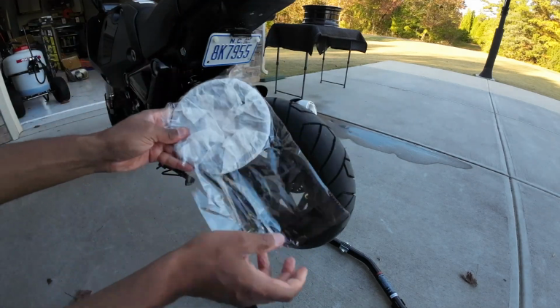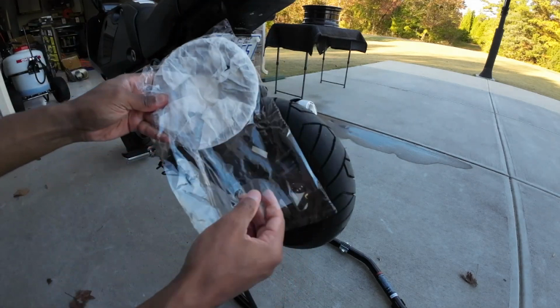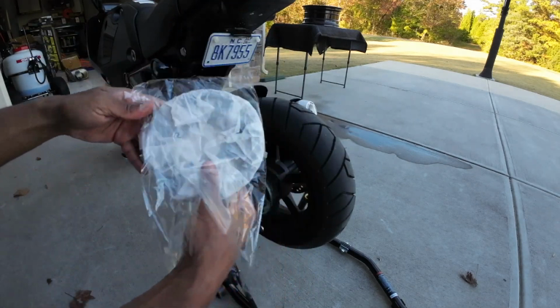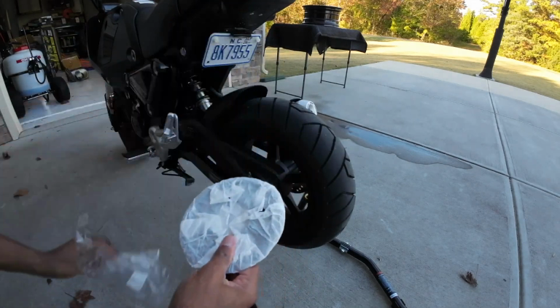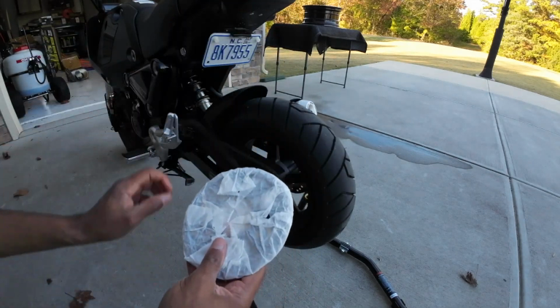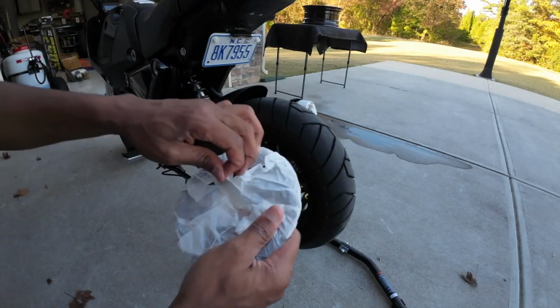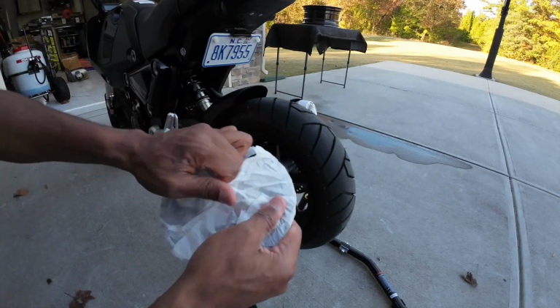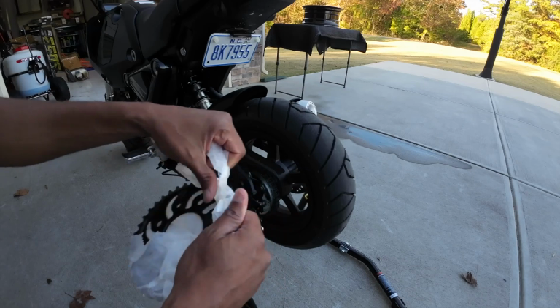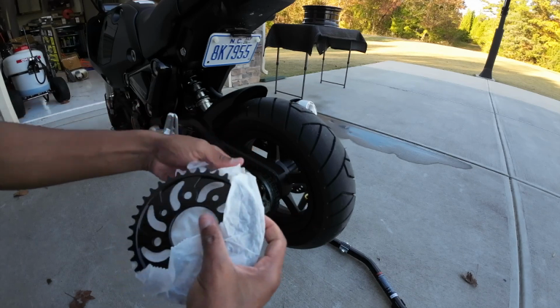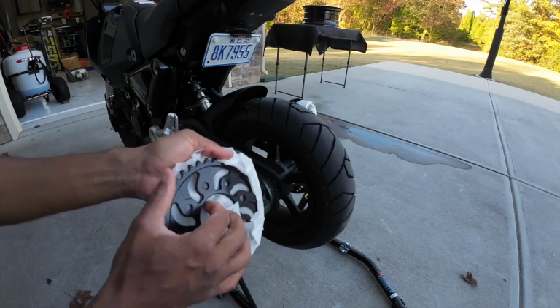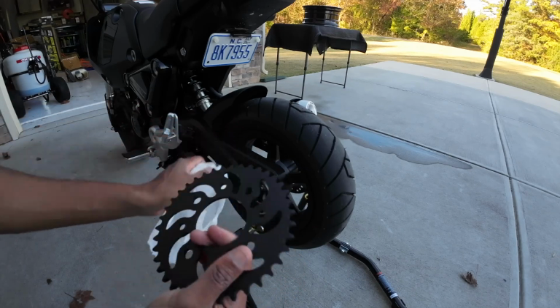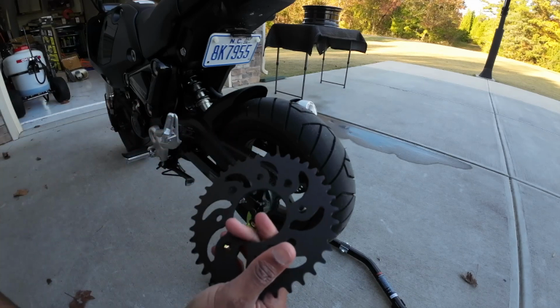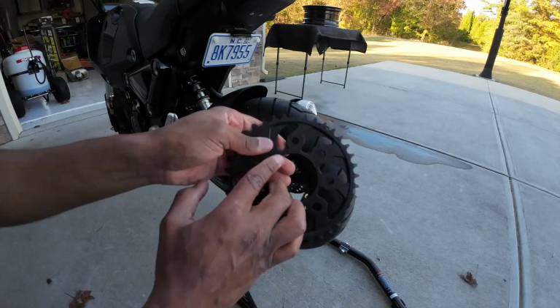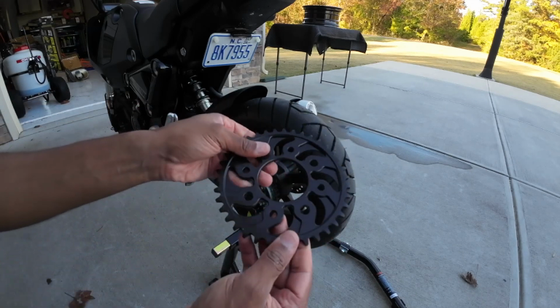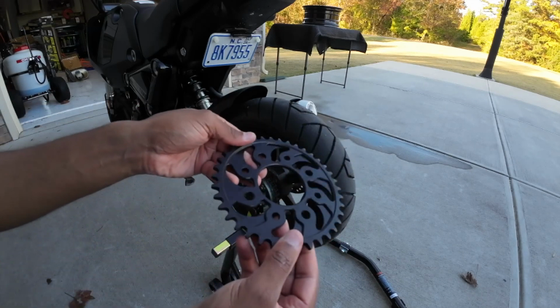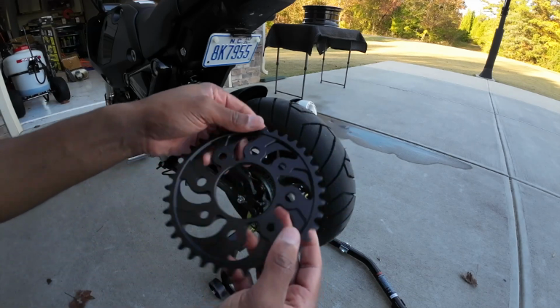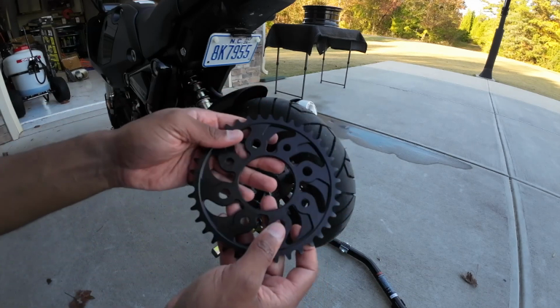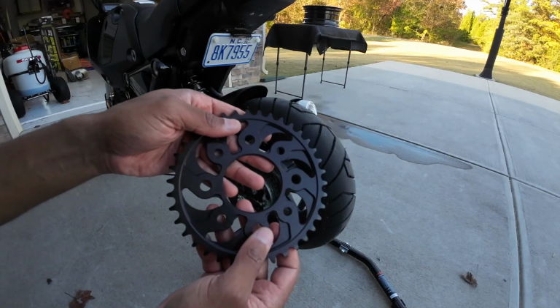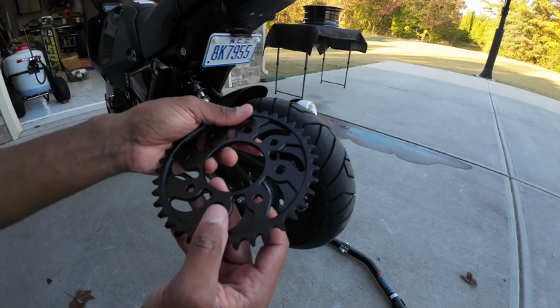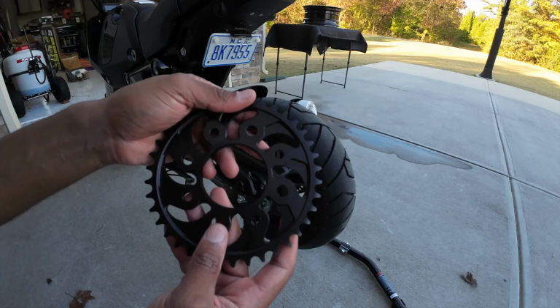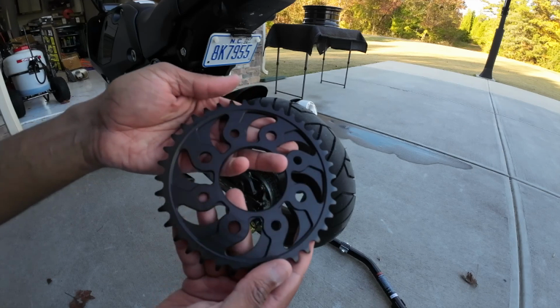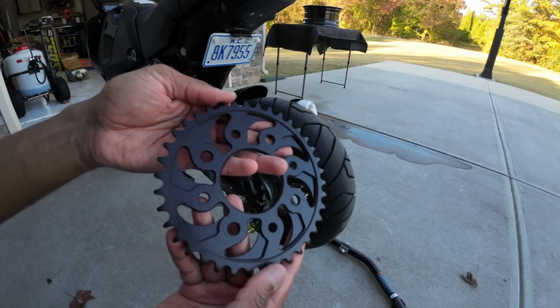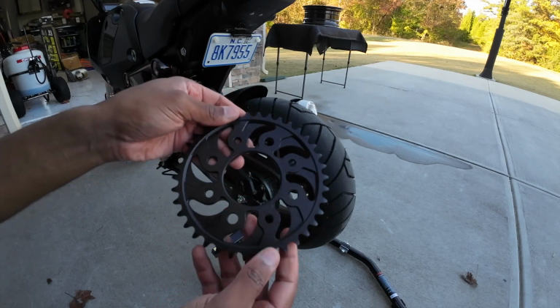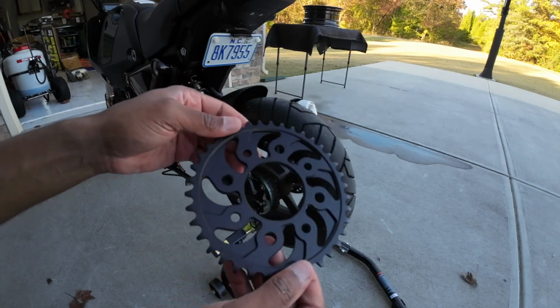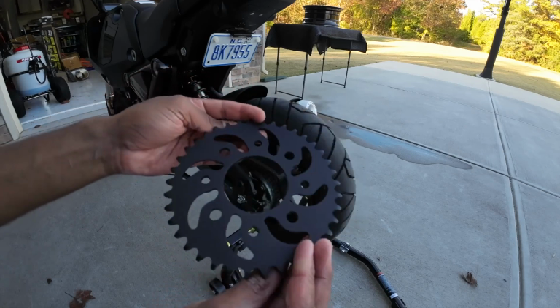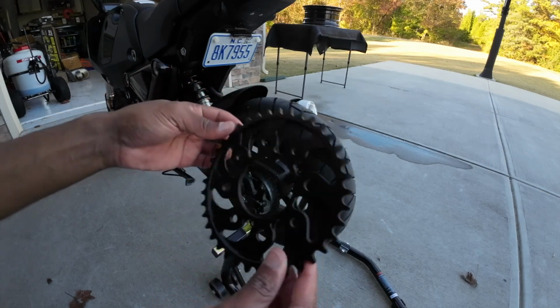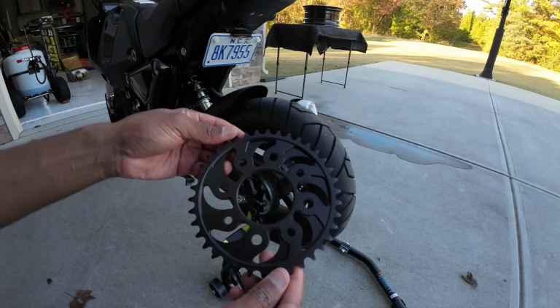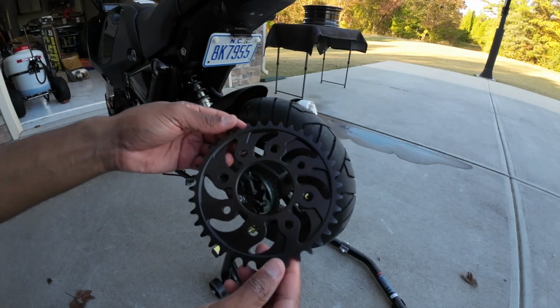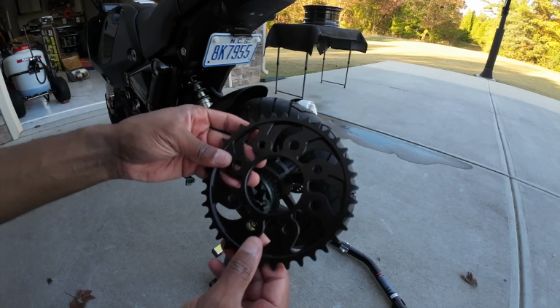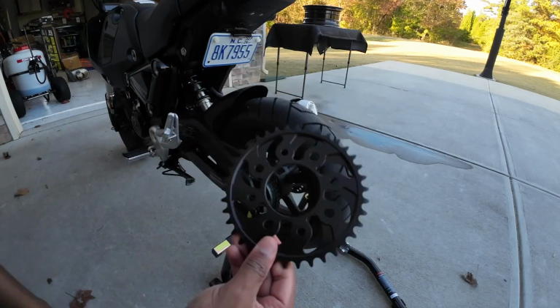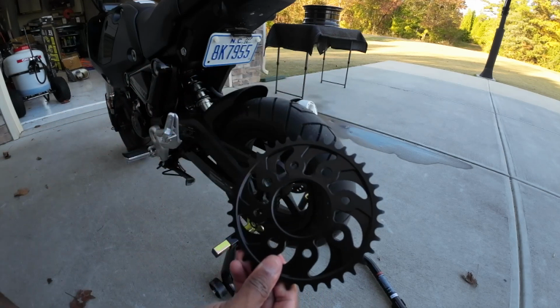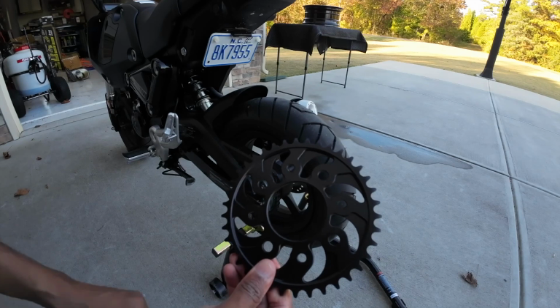Let's get this package open. There it is — looks pretty good and it's really nice and lightweight. Yeah, I like it so far. All right, so we're going to go ahead and get this thing installed.